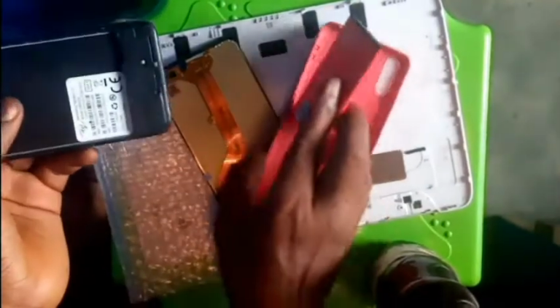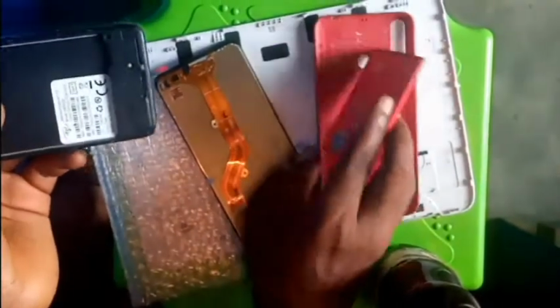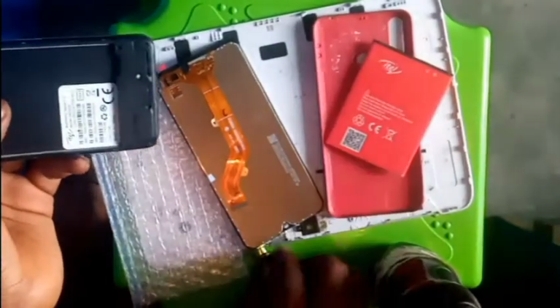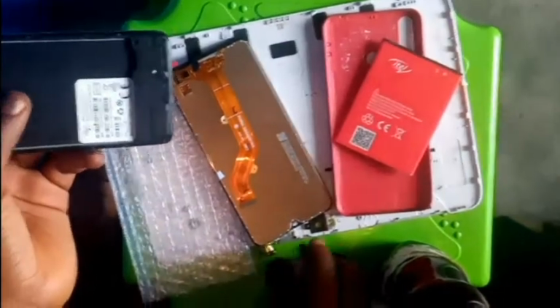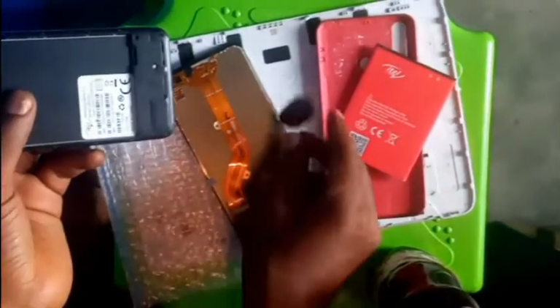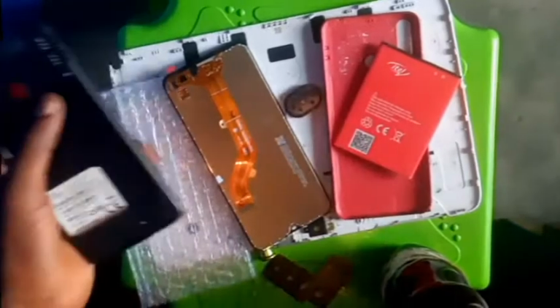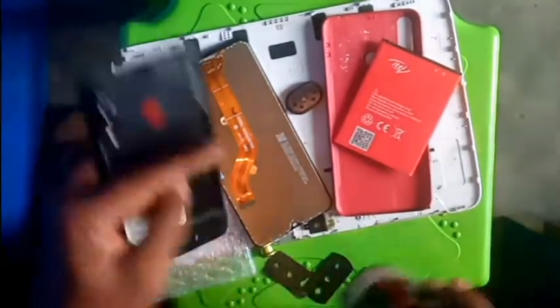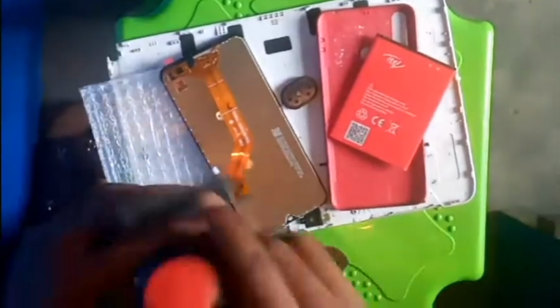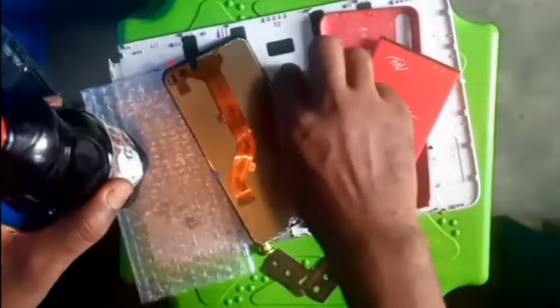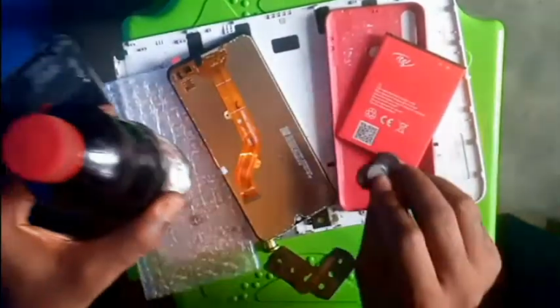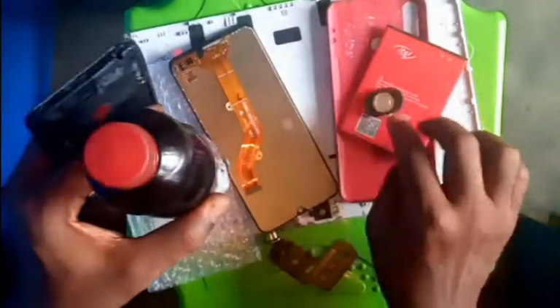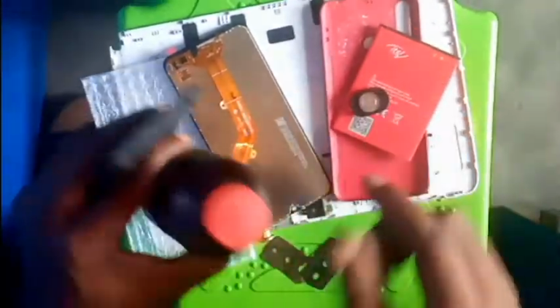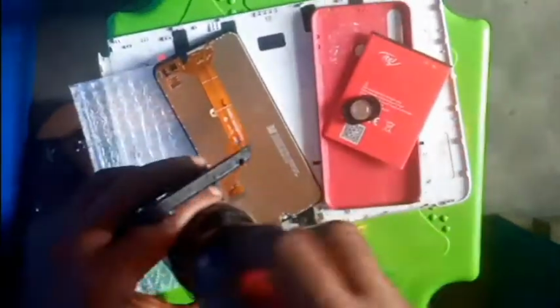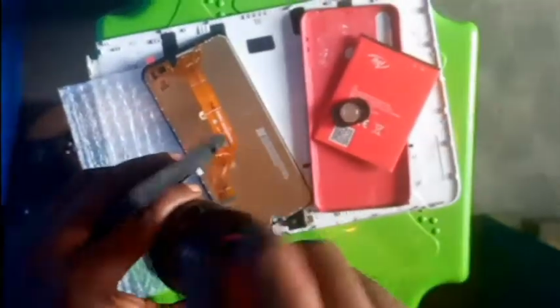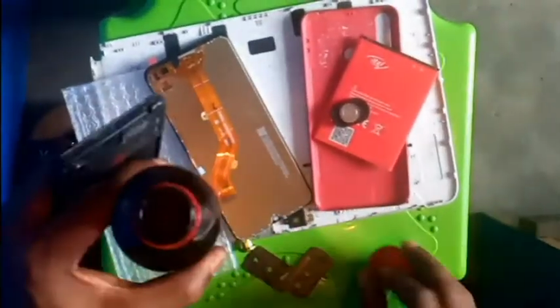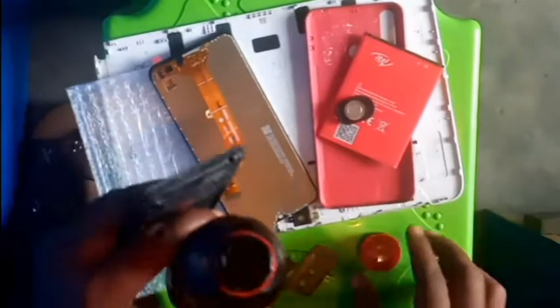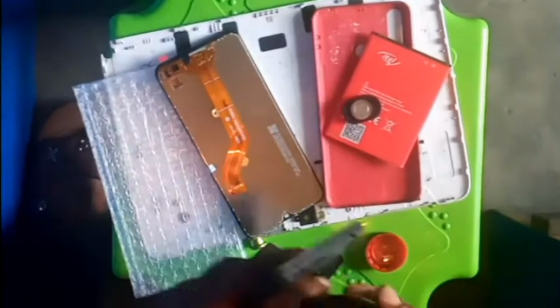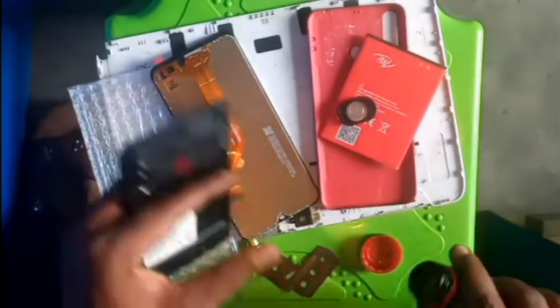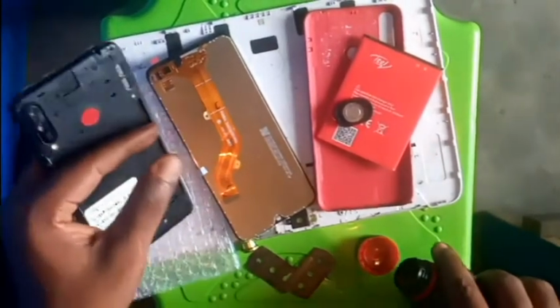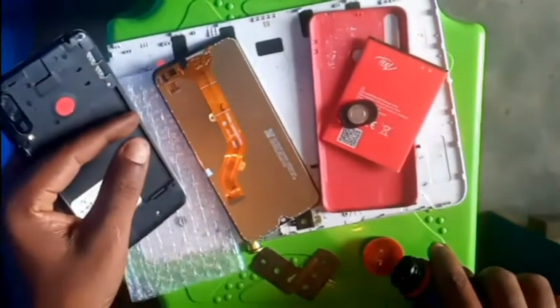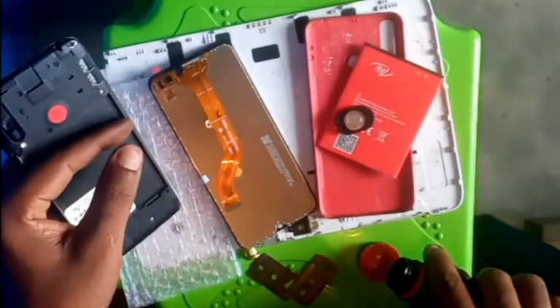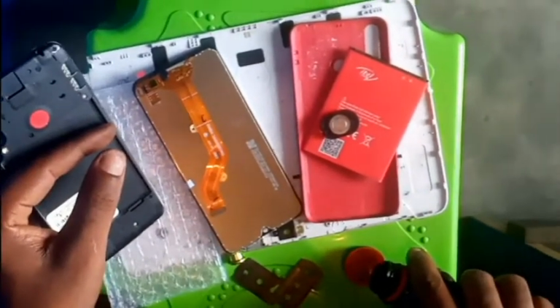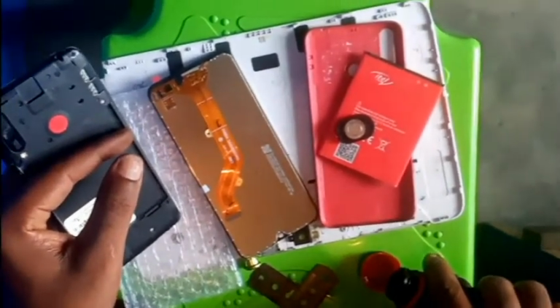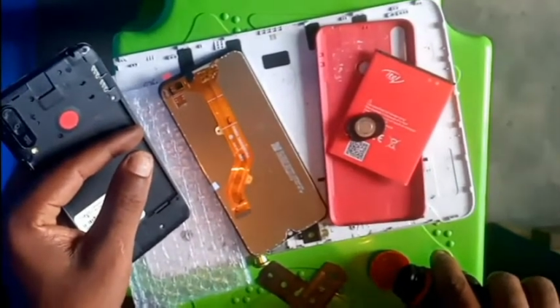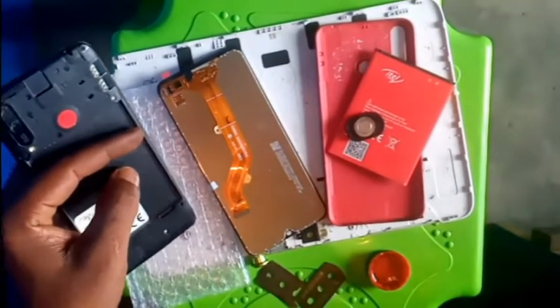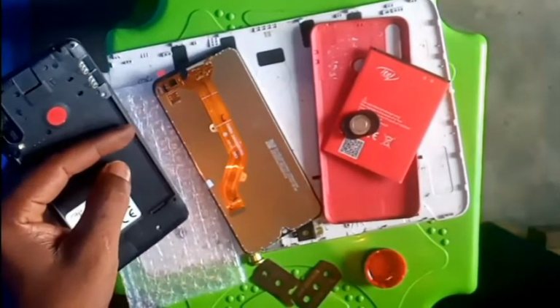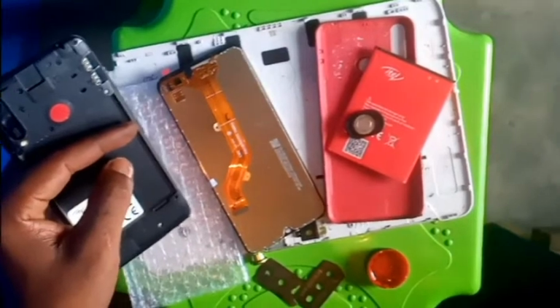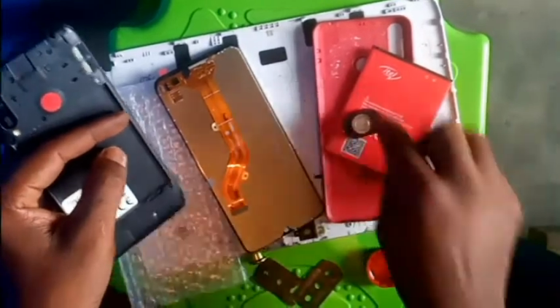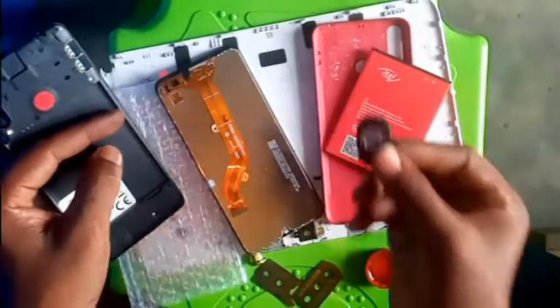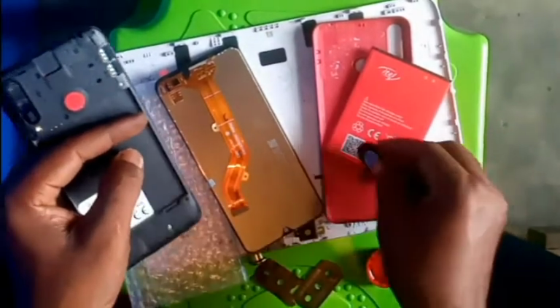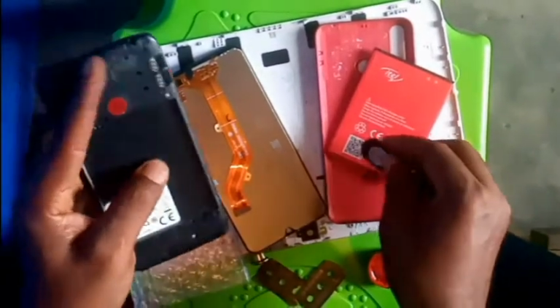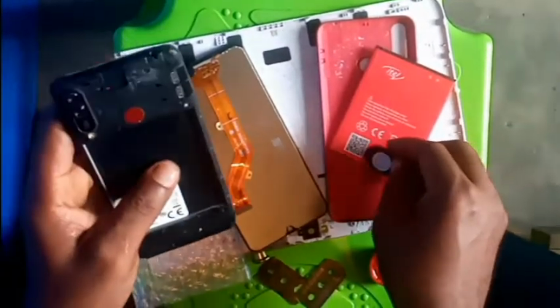This is a magnet. This is a liquid — the work of this is to help dissolve the gum used on the screen. I have to use a blade here.